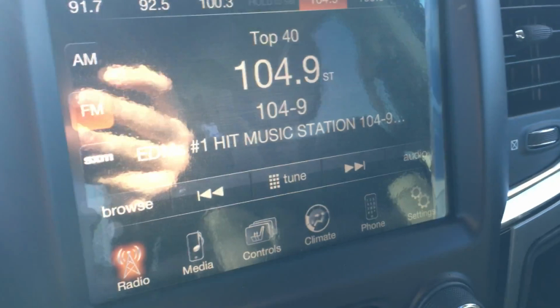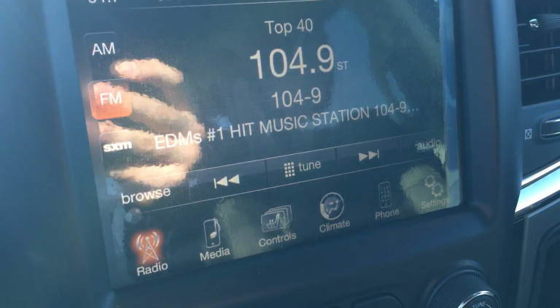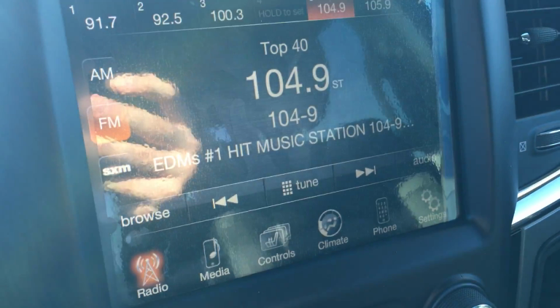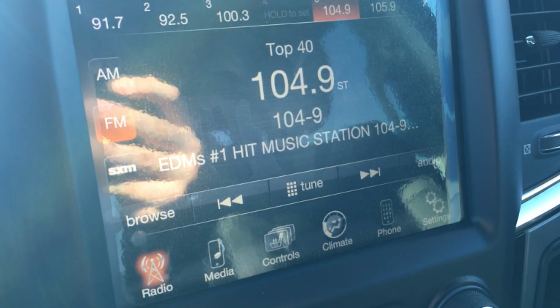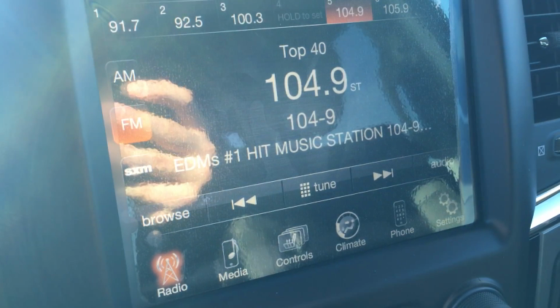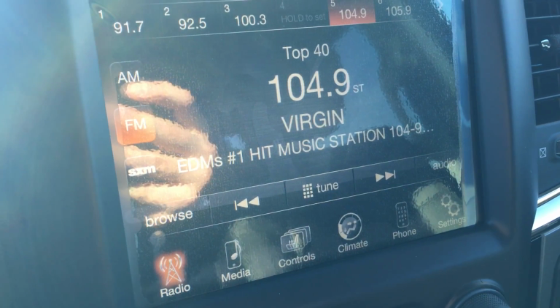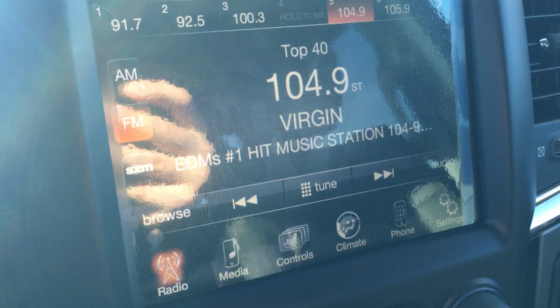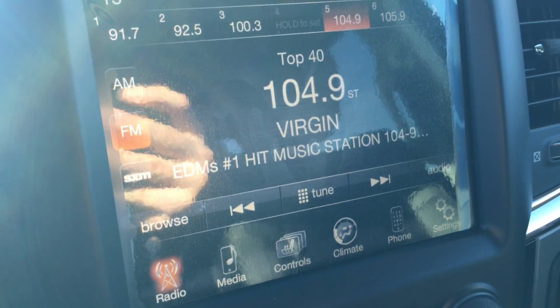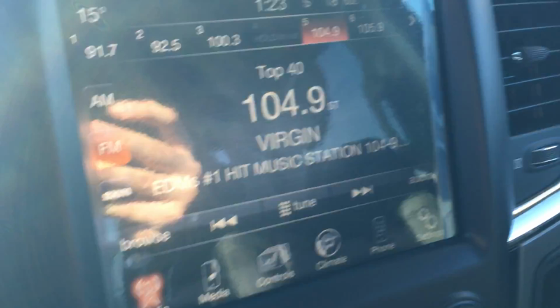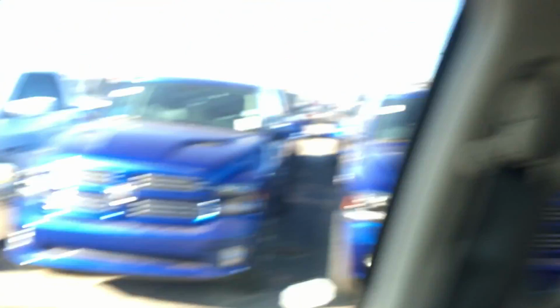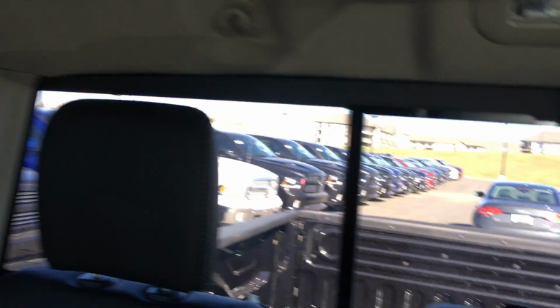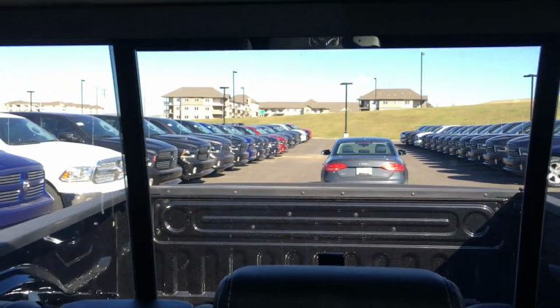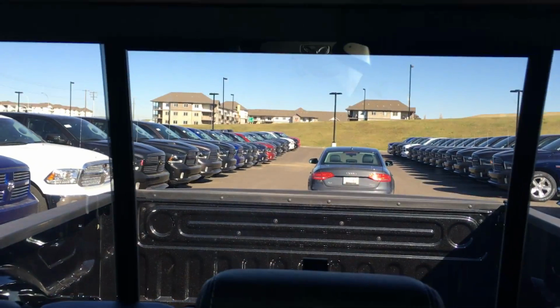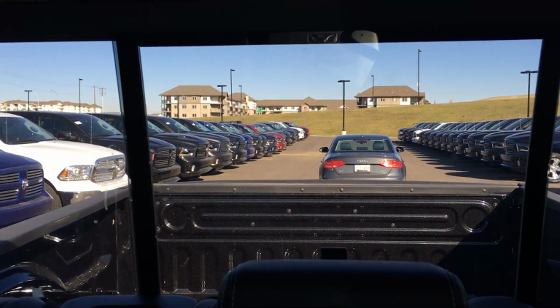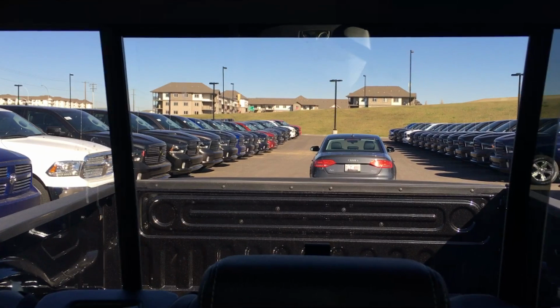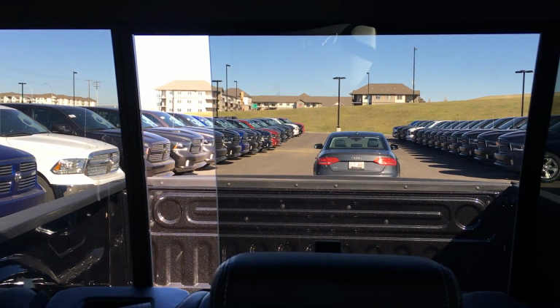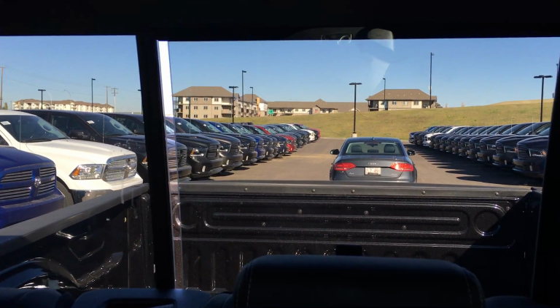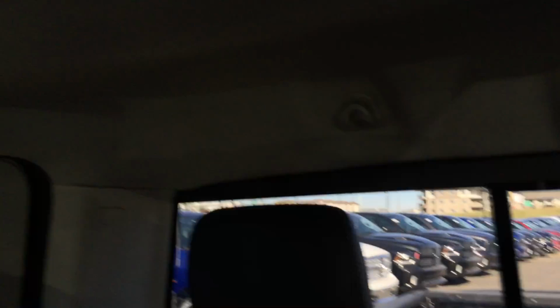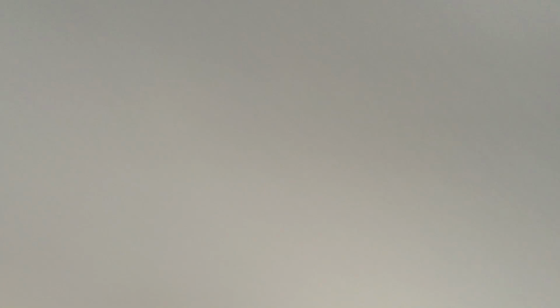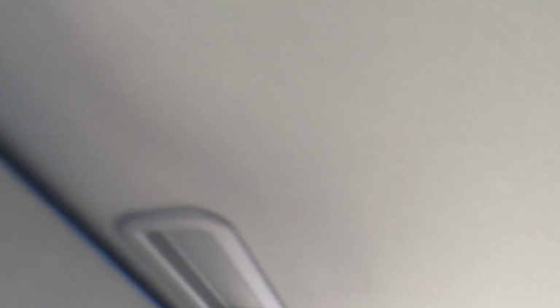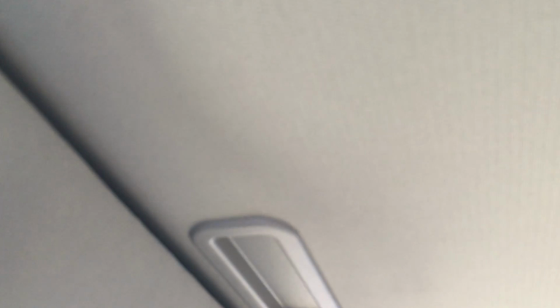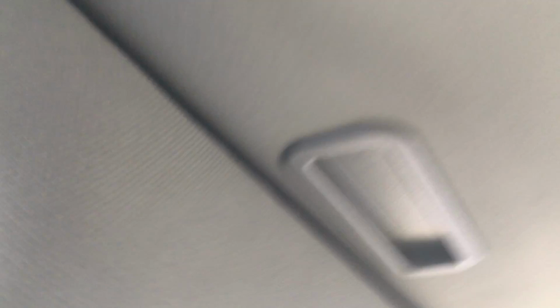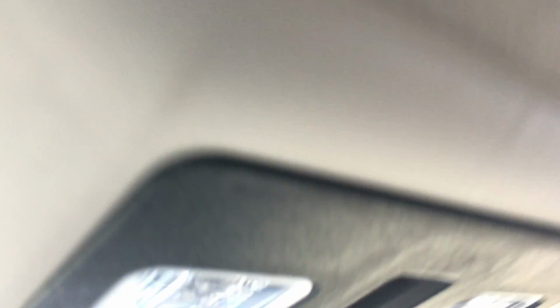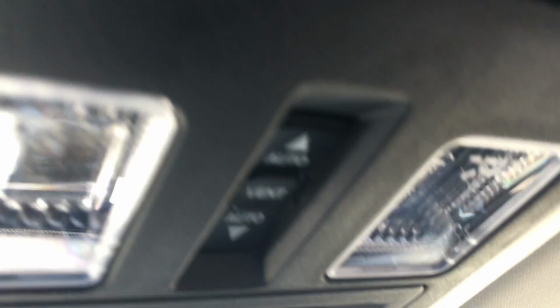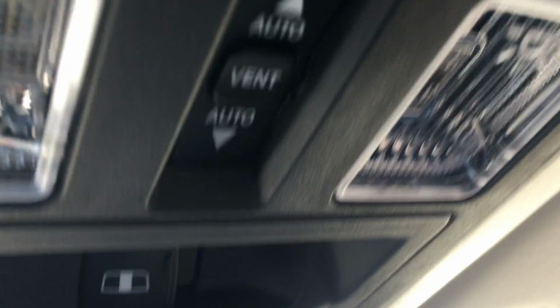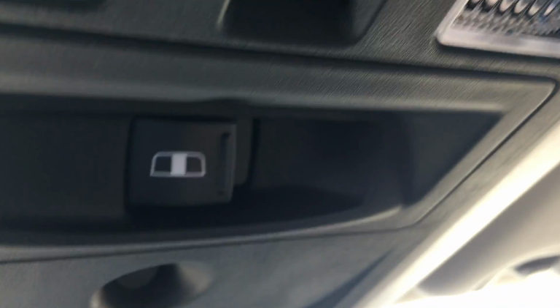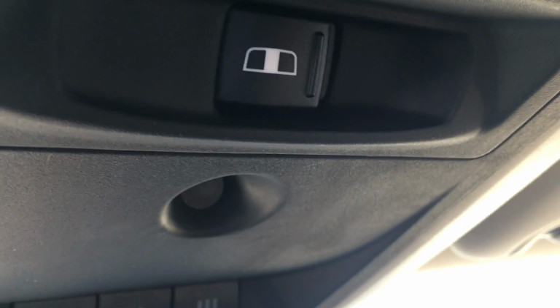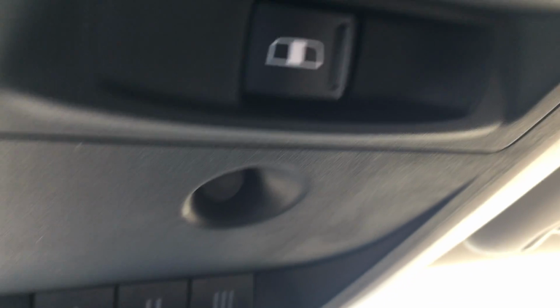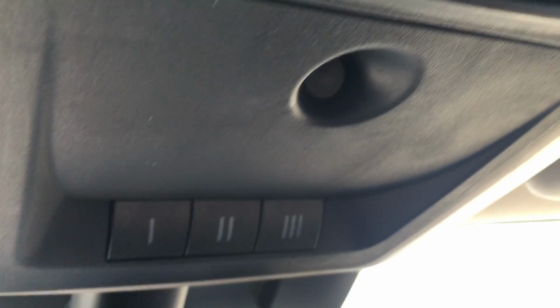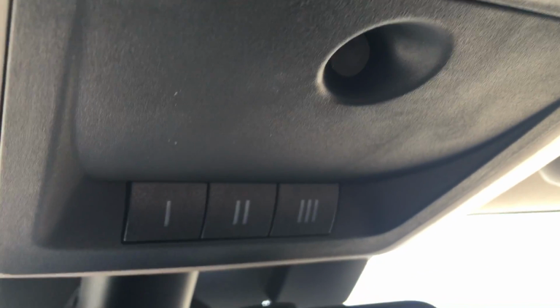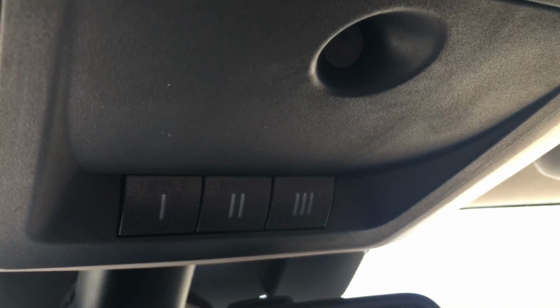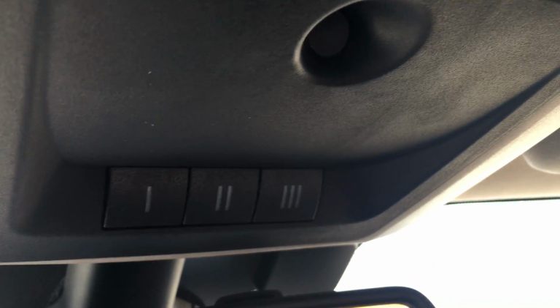Over here you got the Uconnect 8.4 AM FM satellite radio, everything you need. Around the back you got that power rear window, and up top you have the power sunroof. Controls for most of that are all here, with the garage door openers.